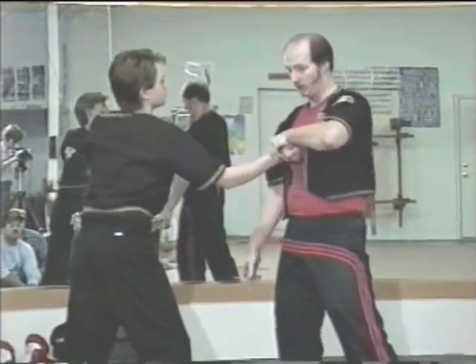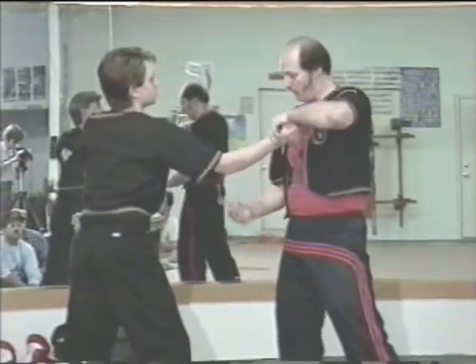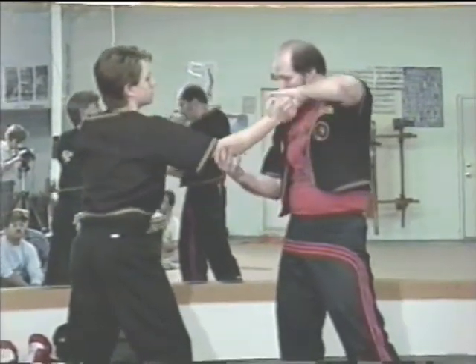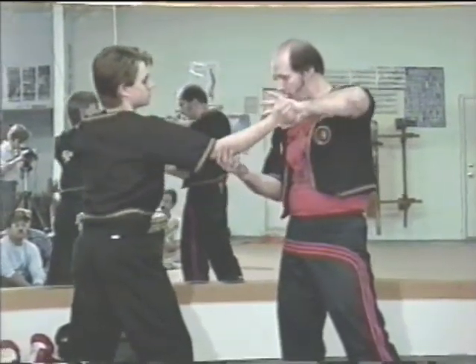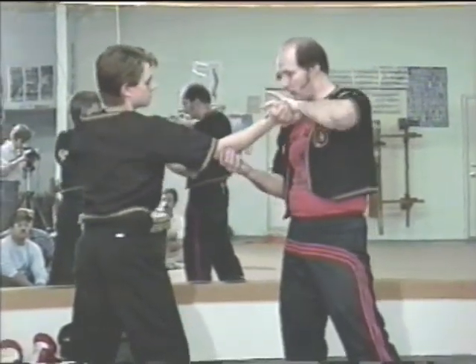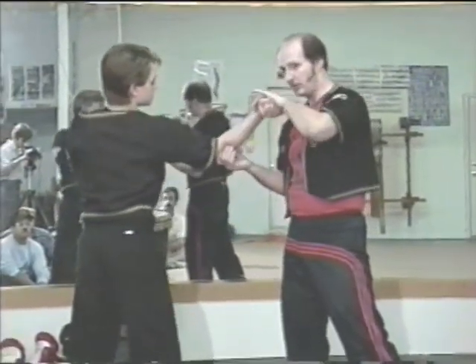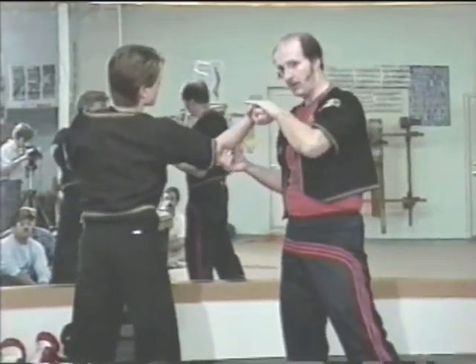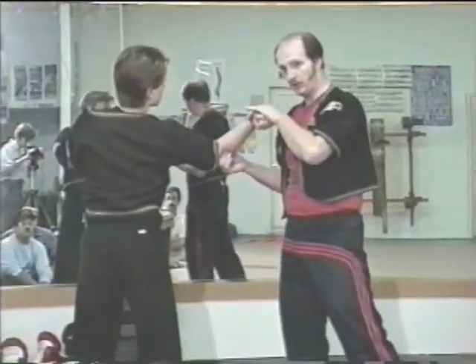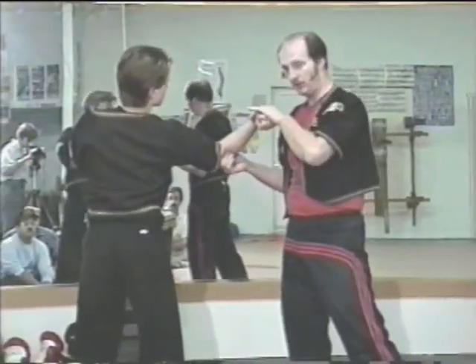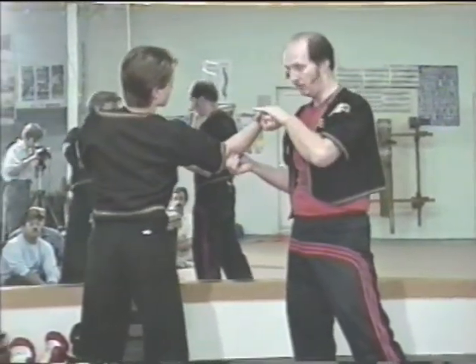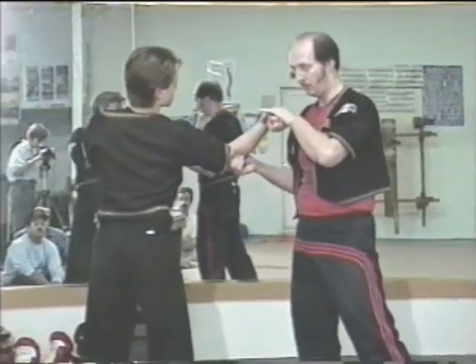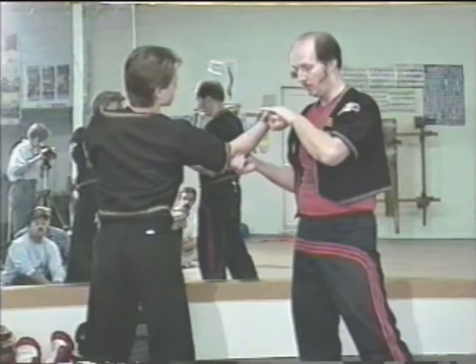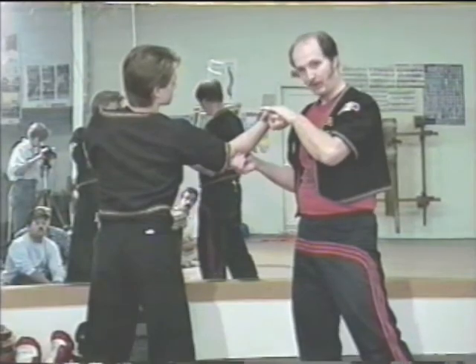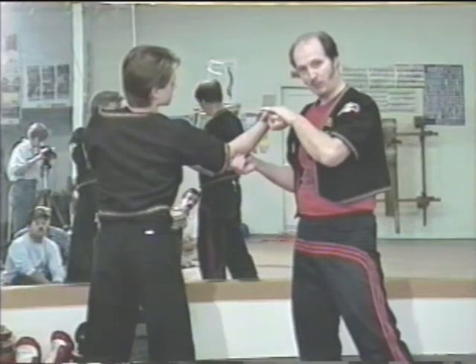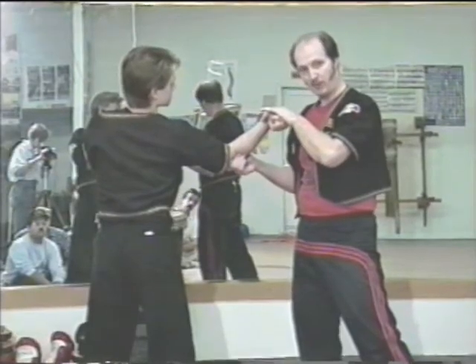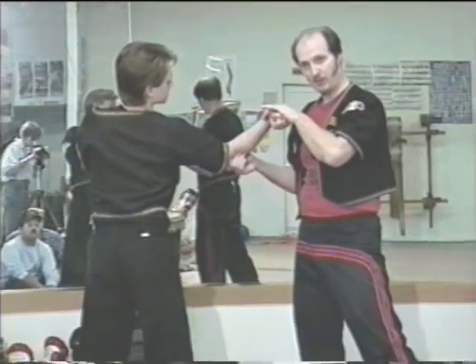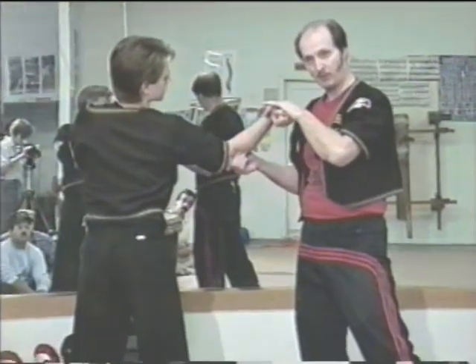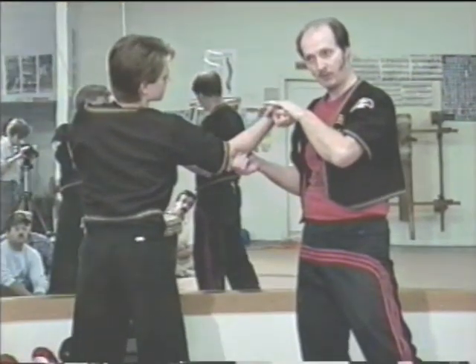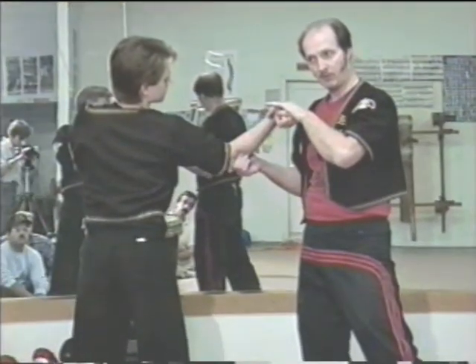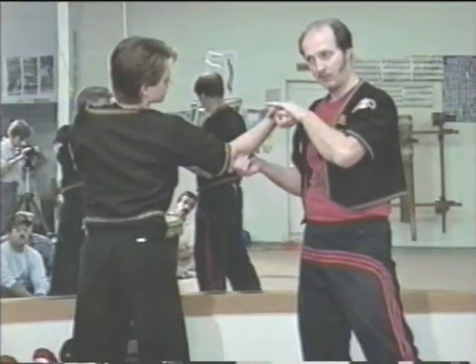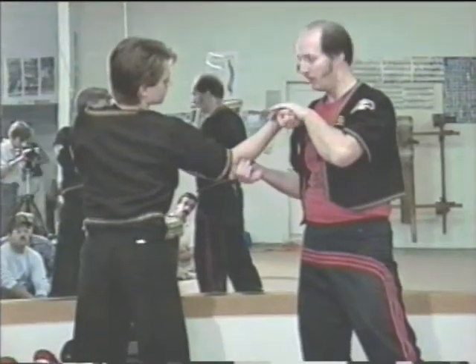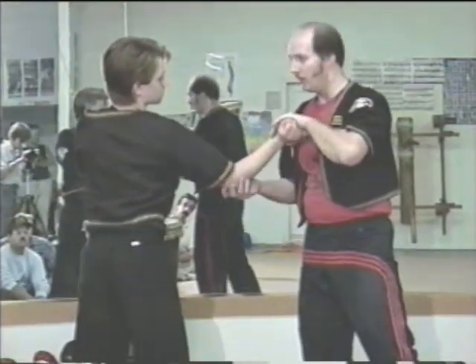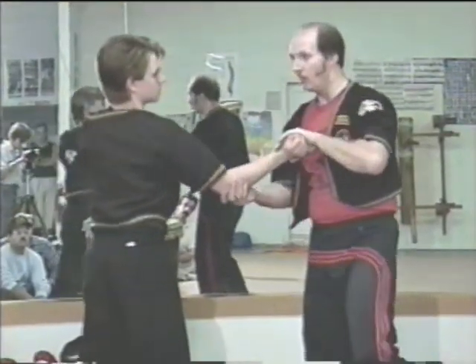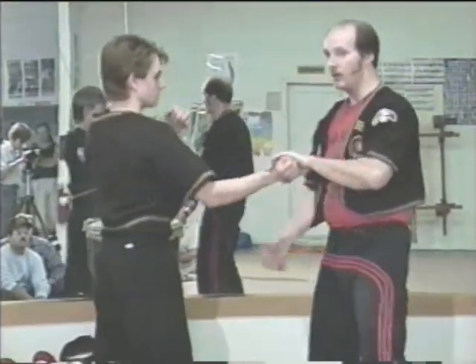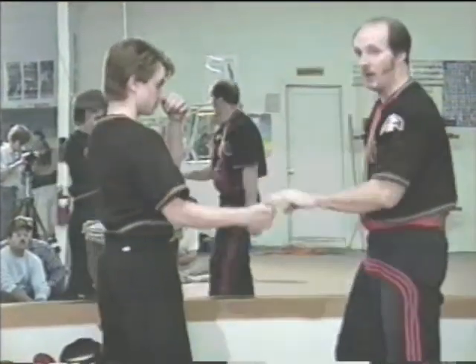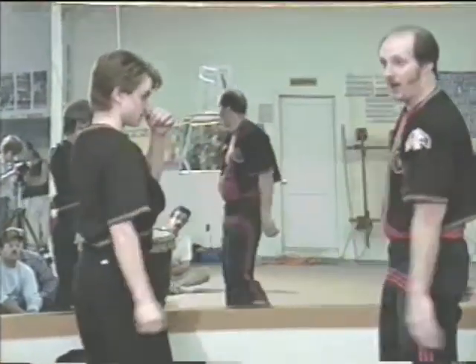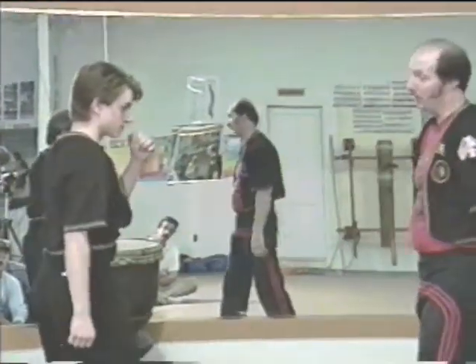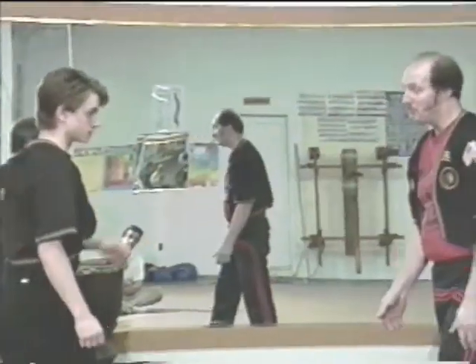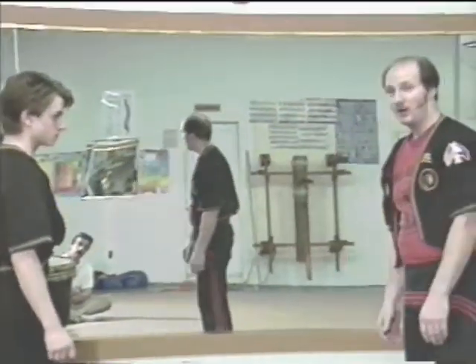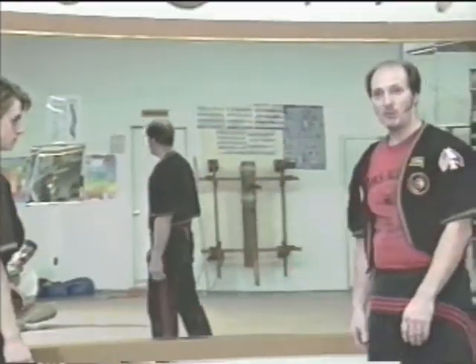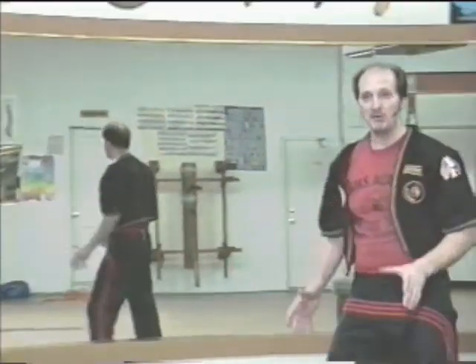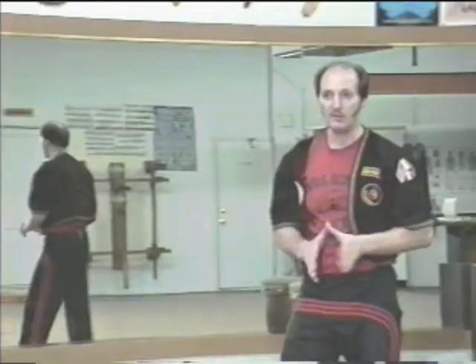The elbow's got to cross the center line. Can everyone see that? Okay, let's give it a try. Anyone have any questions?